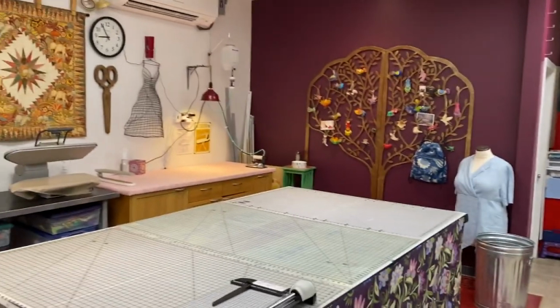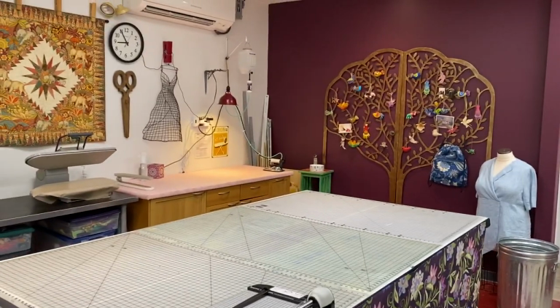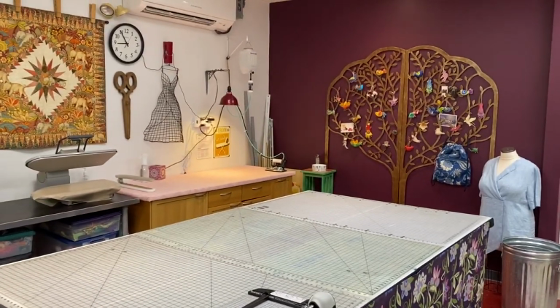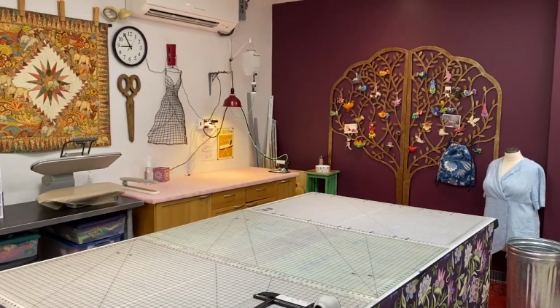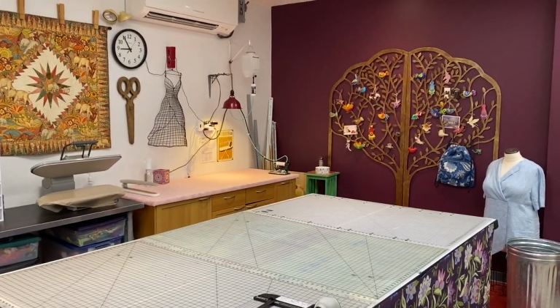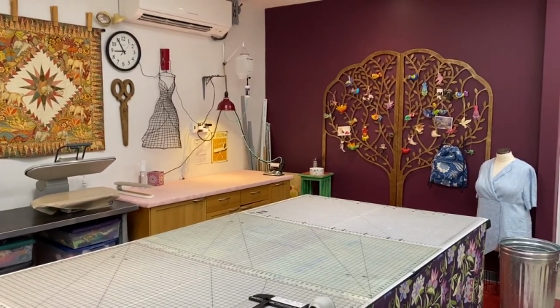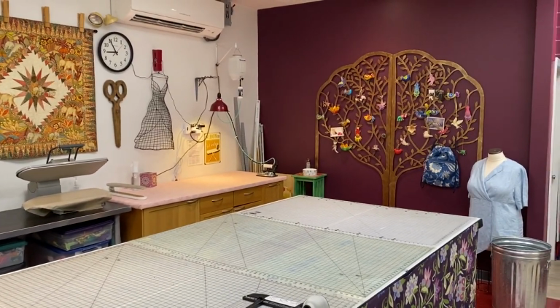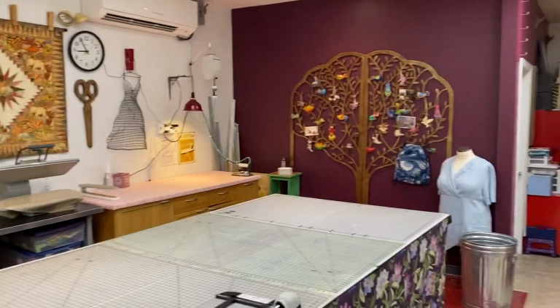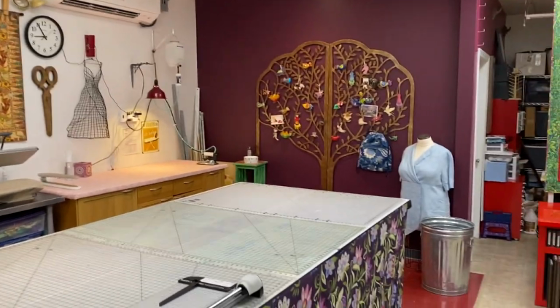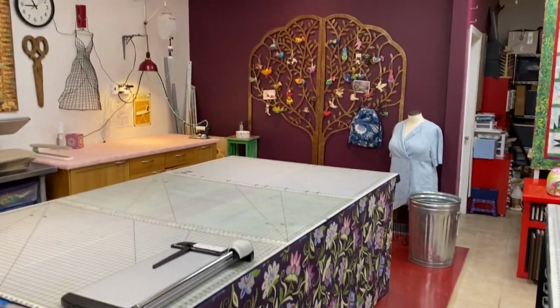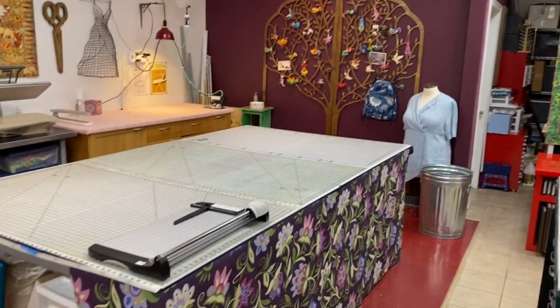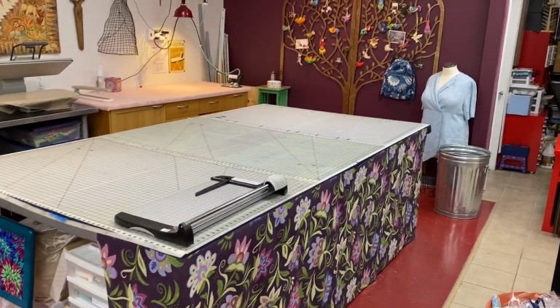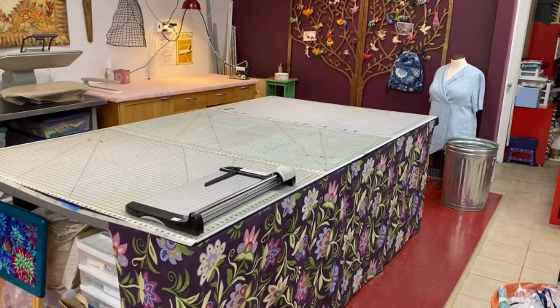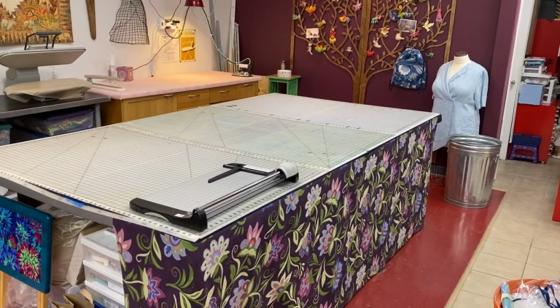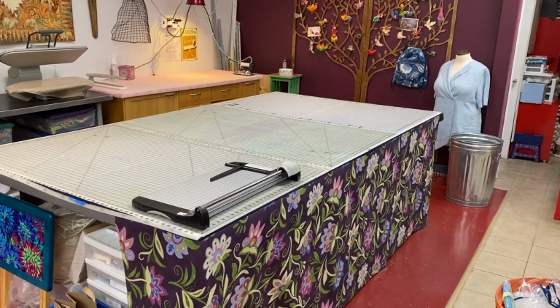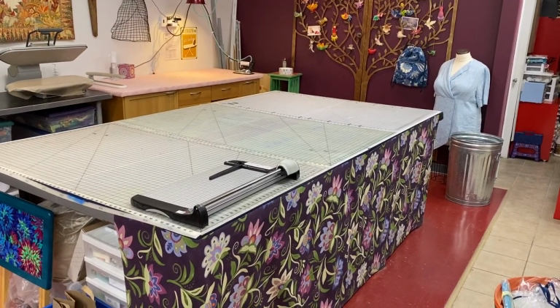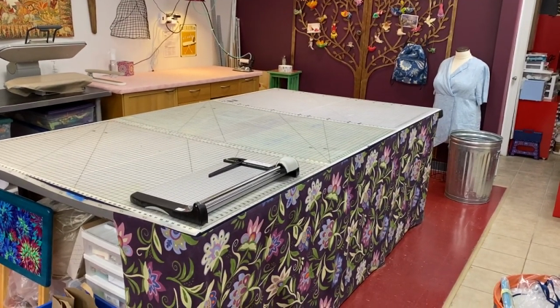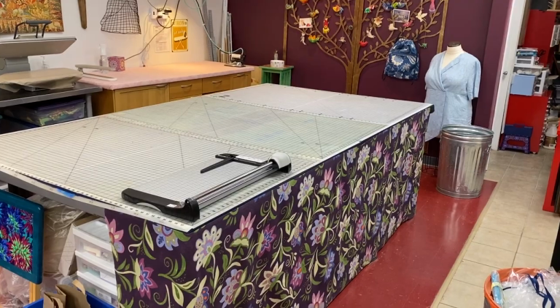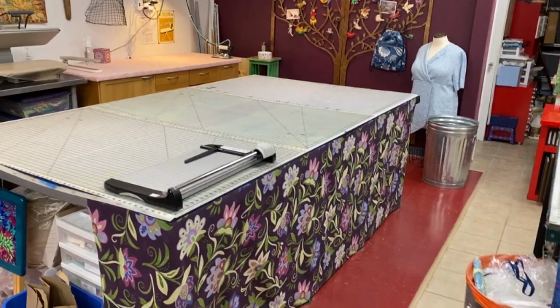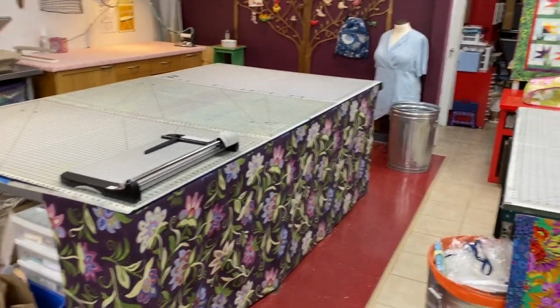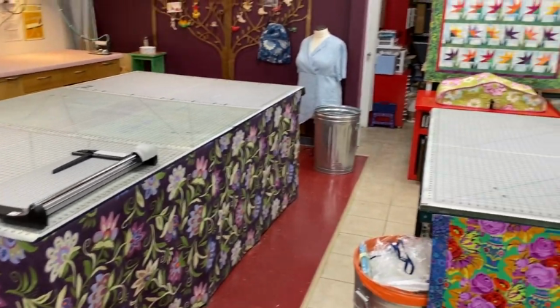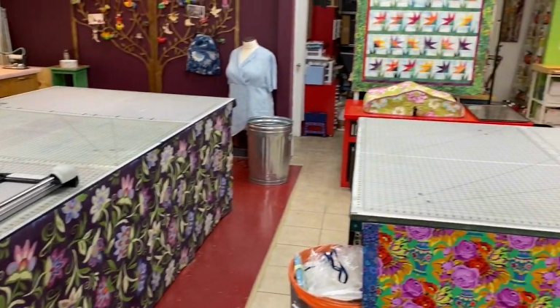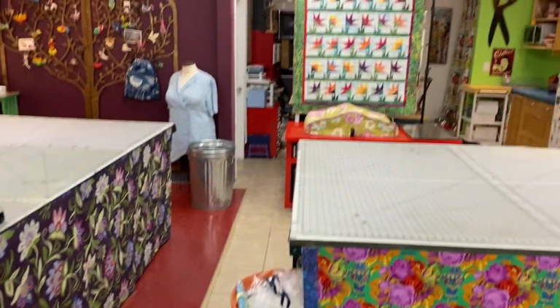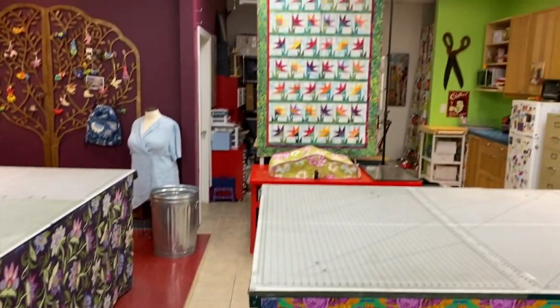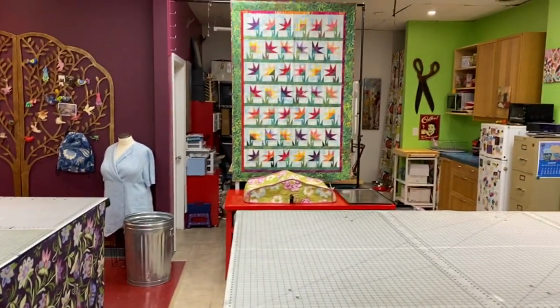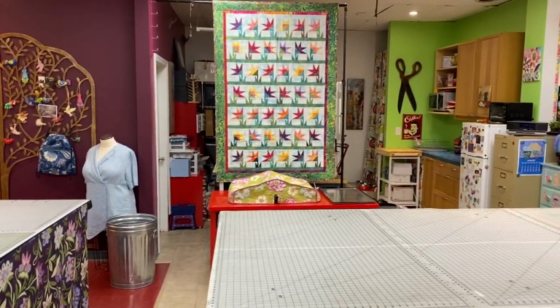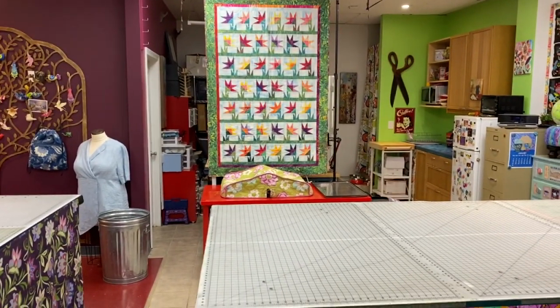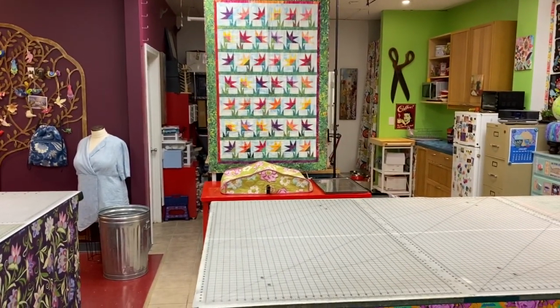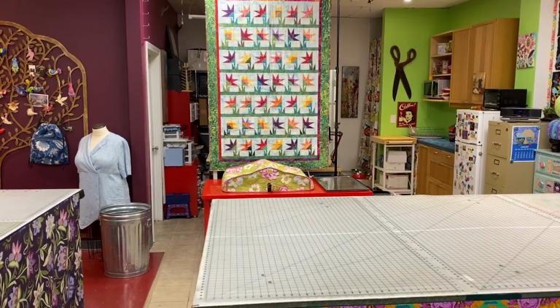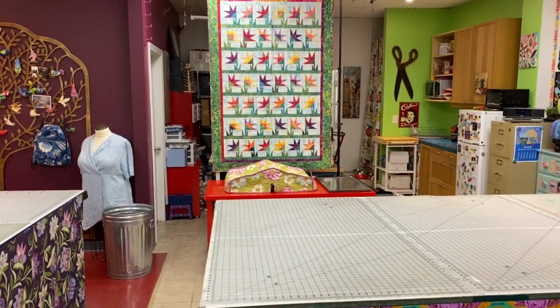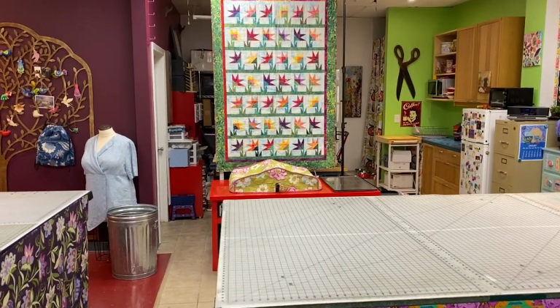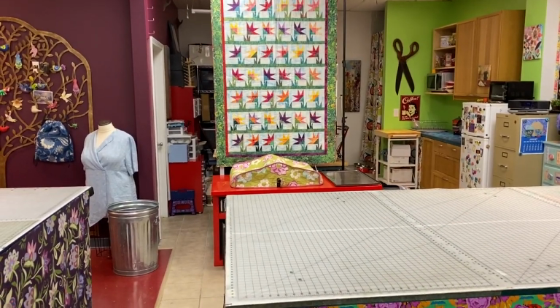There's one ironing station over there, and there's a table. I have a big paper cutter, which is great for cutting and tiling patterns. And then we've got a nice quilt hanging in the middle of the shop.